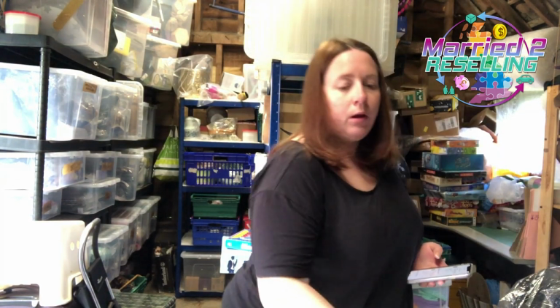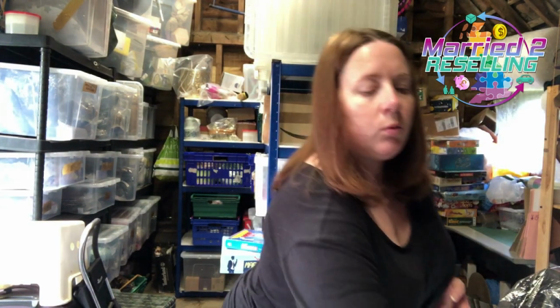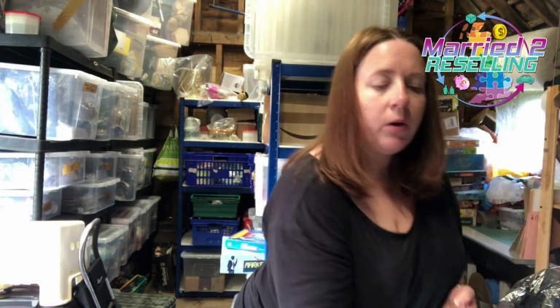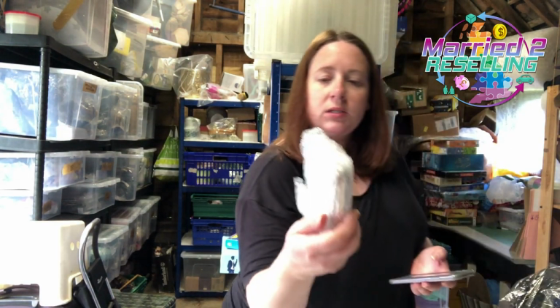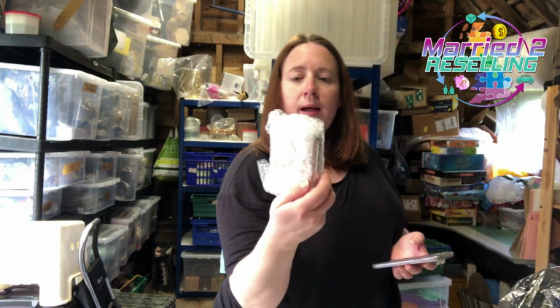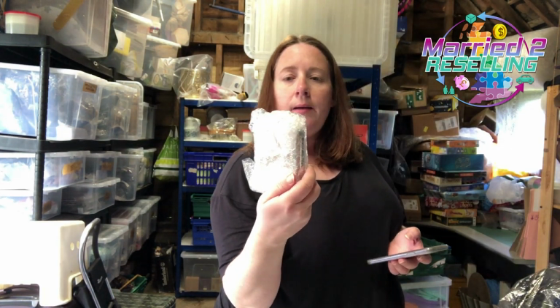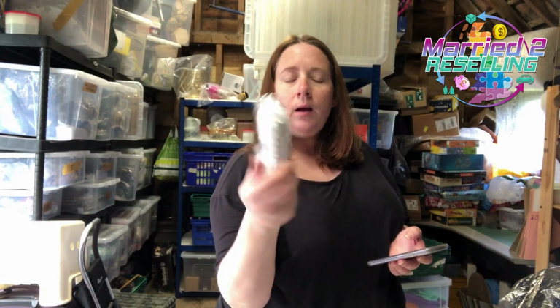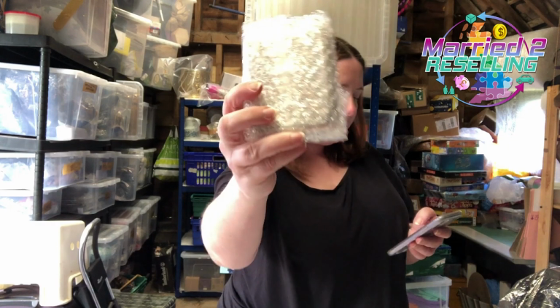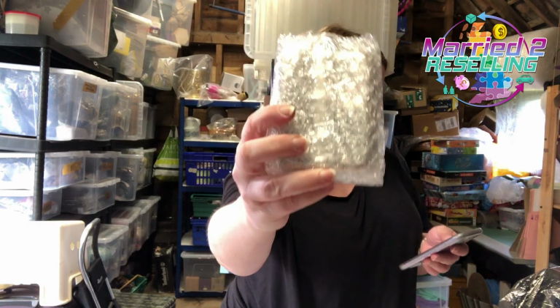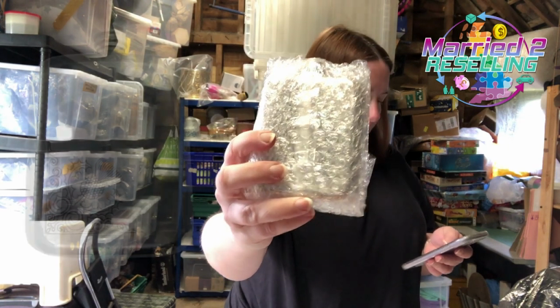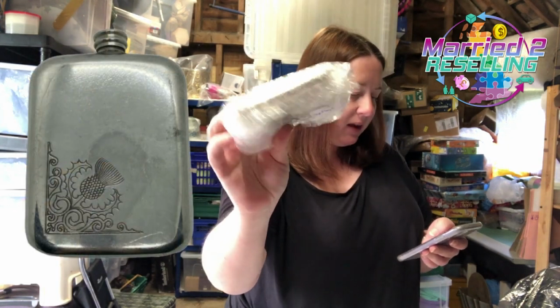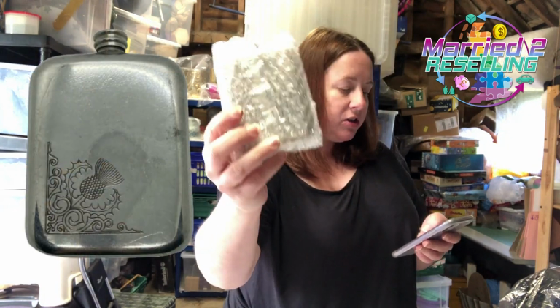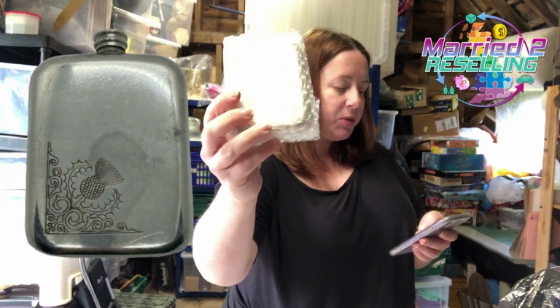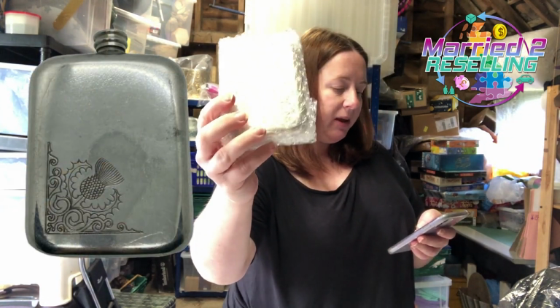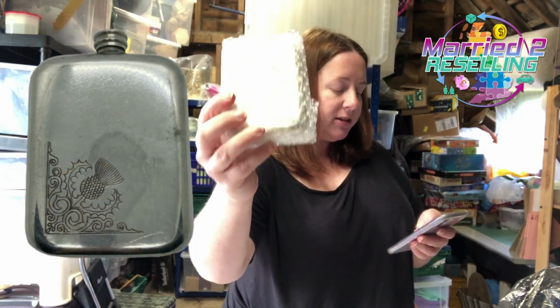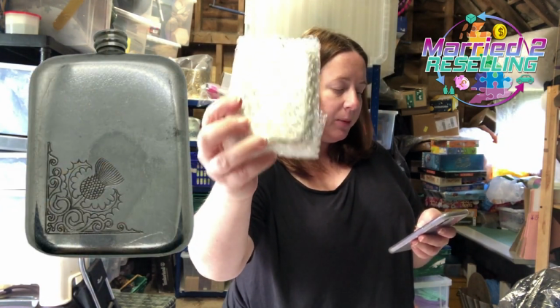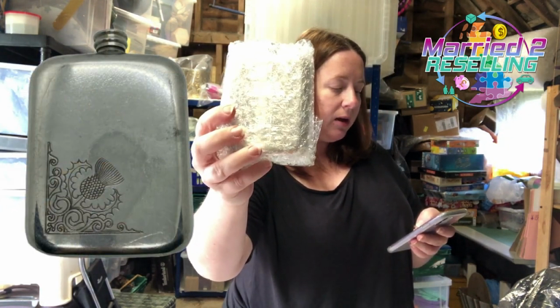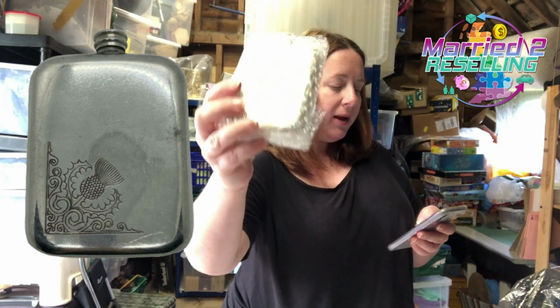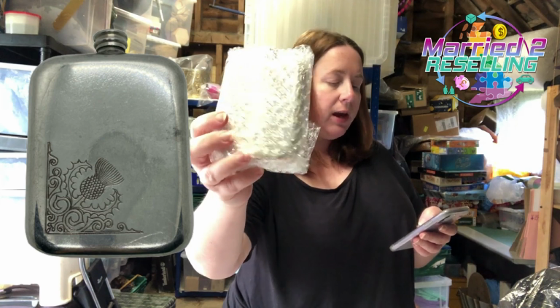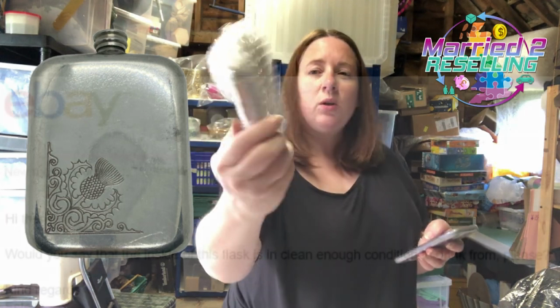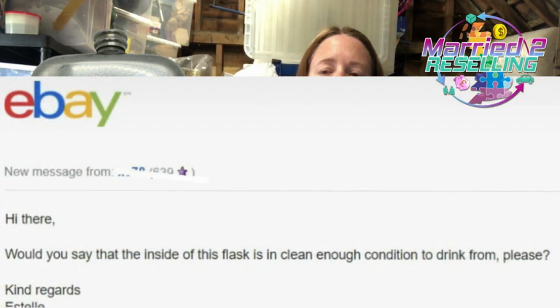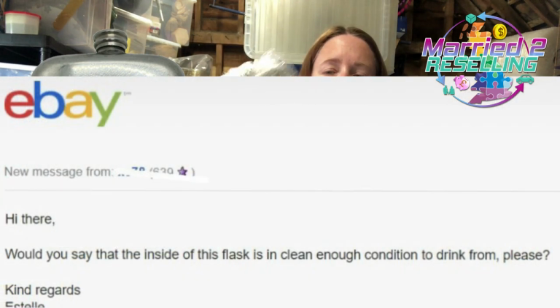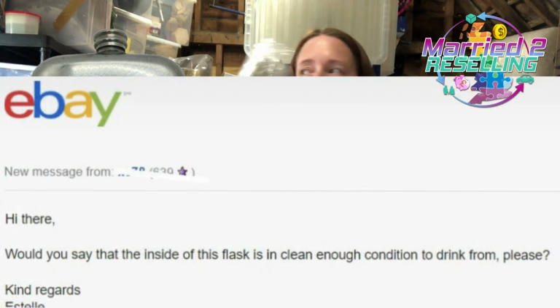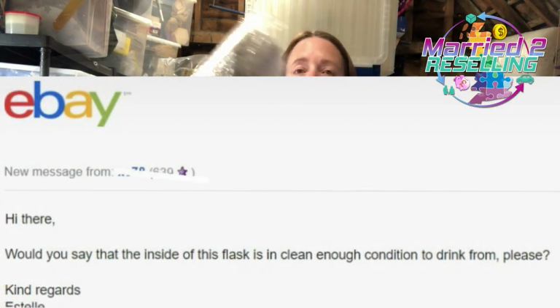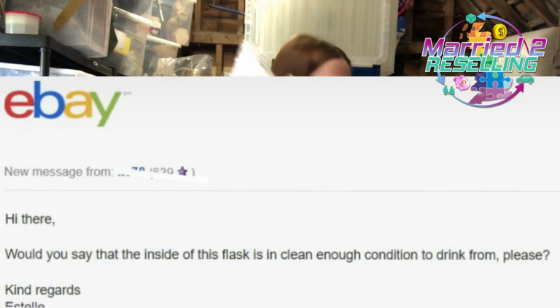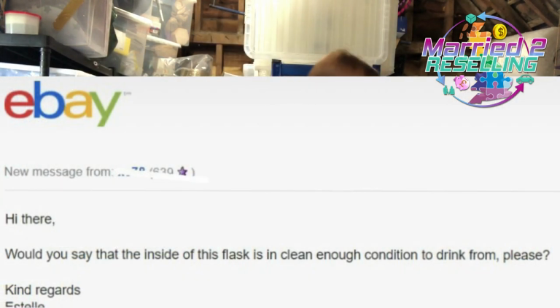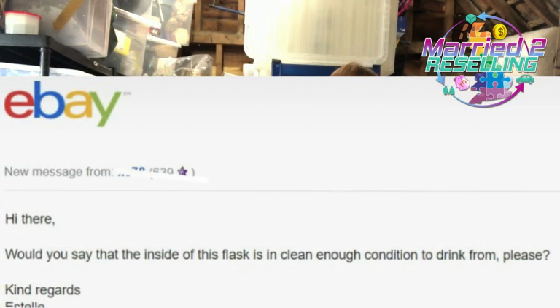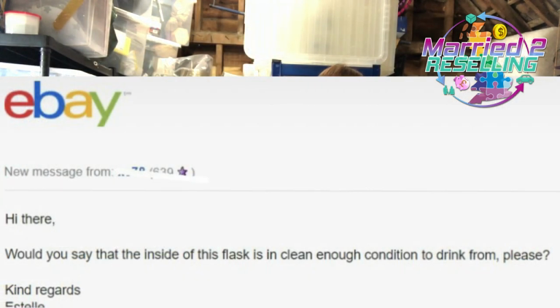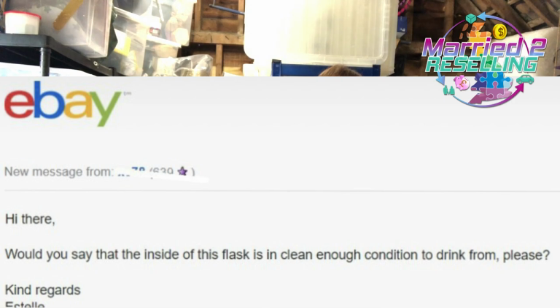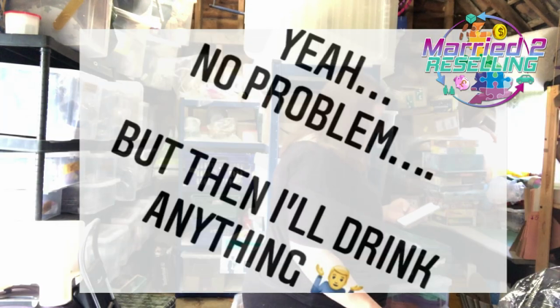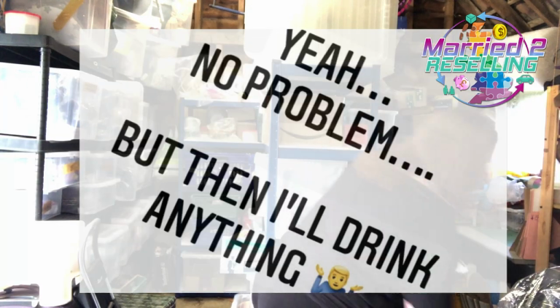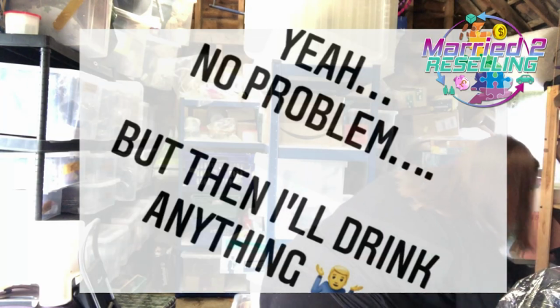We've also got — I picked this up in a charity shop — a vintage Scottish Piper hip flask made of pewter, made in the UK. It's got a thistle engraved on it, really cute. Cost £2, sold for £29.99.